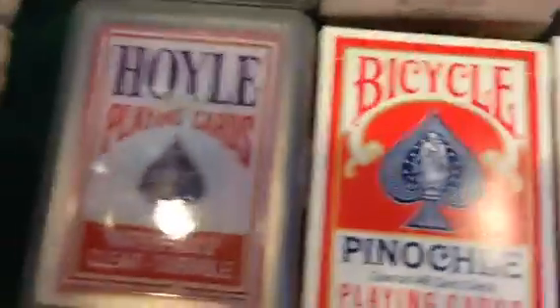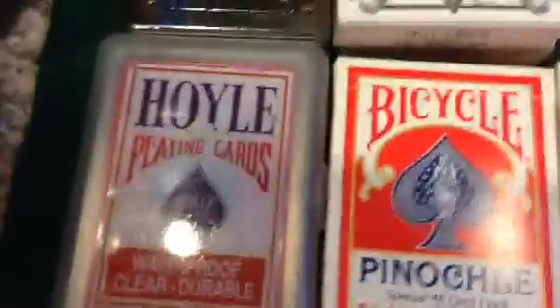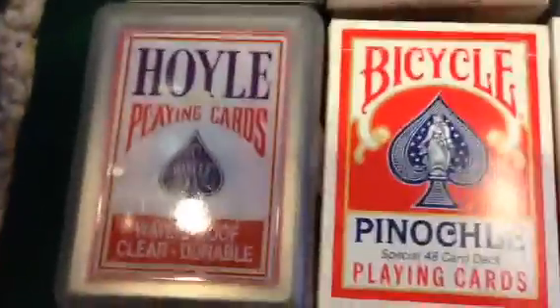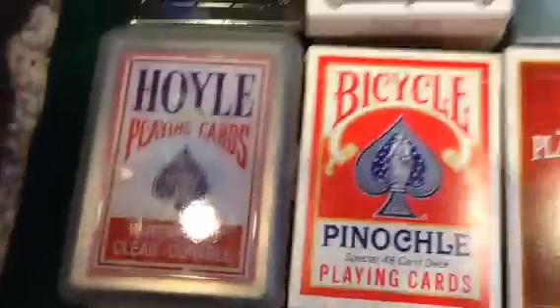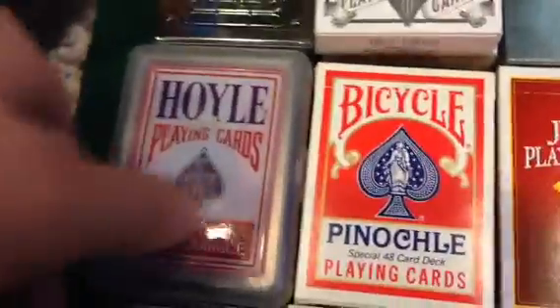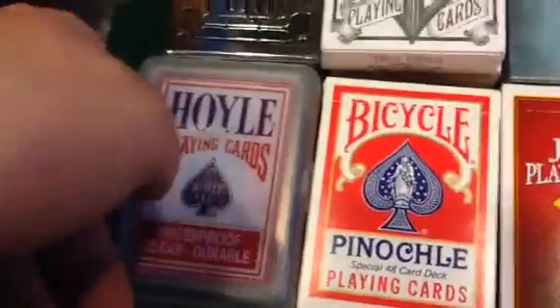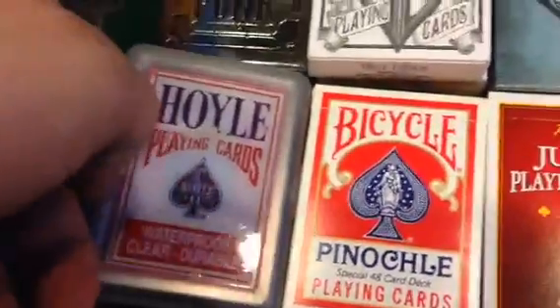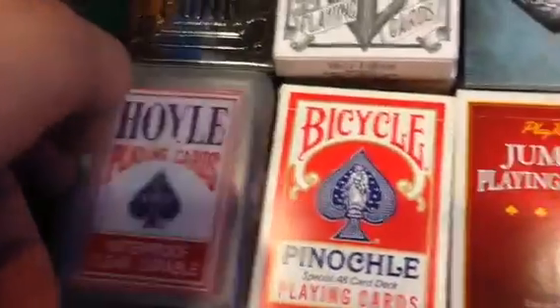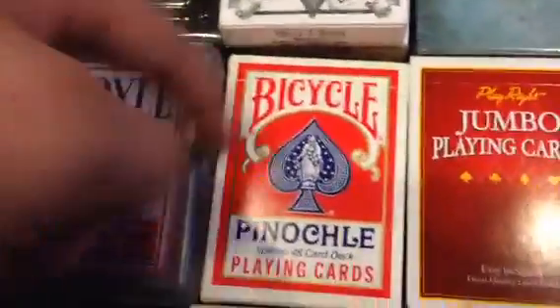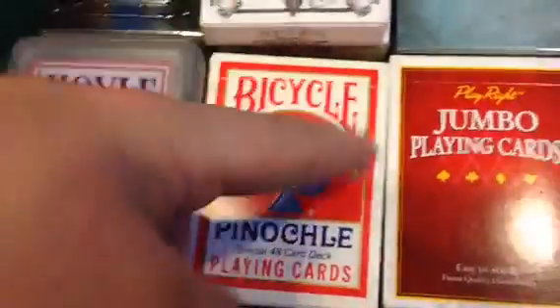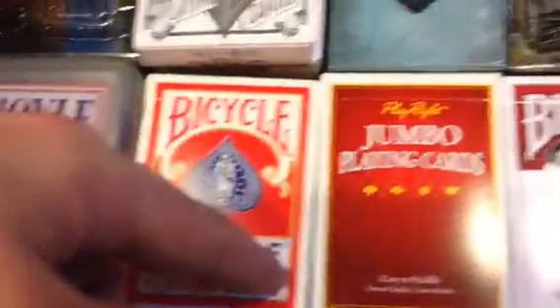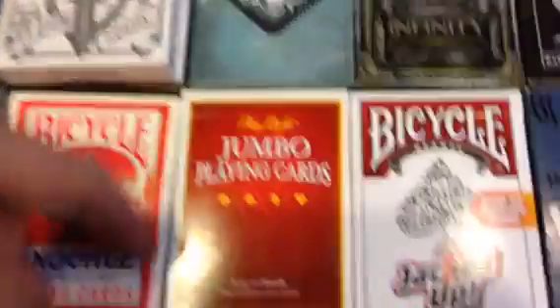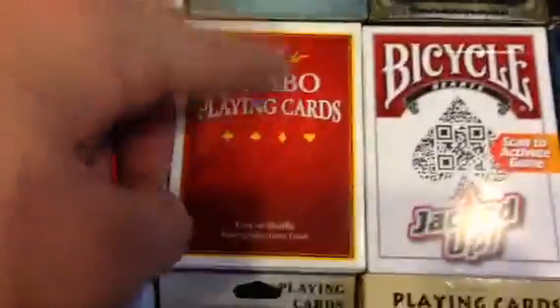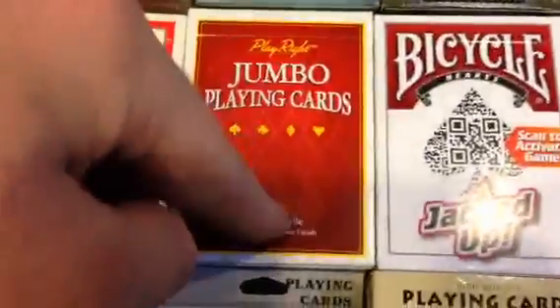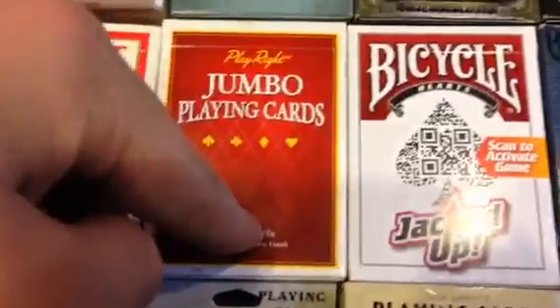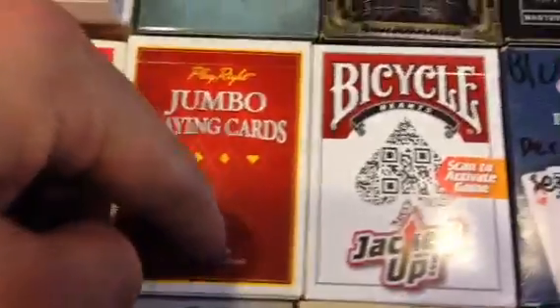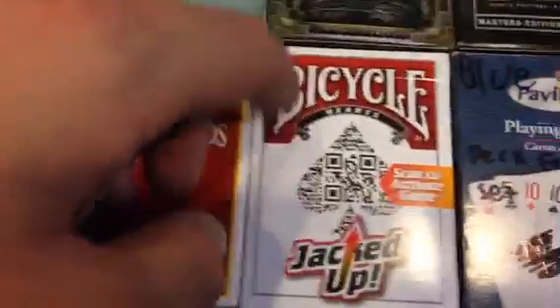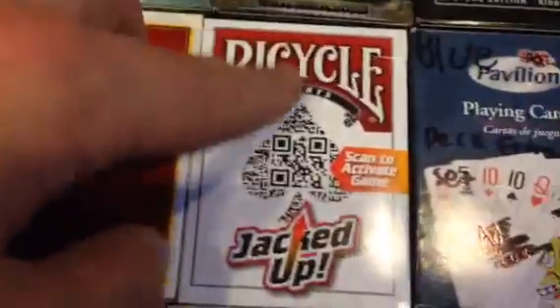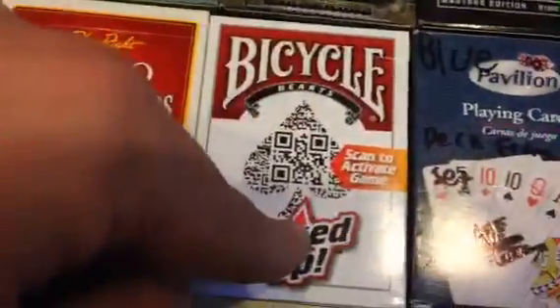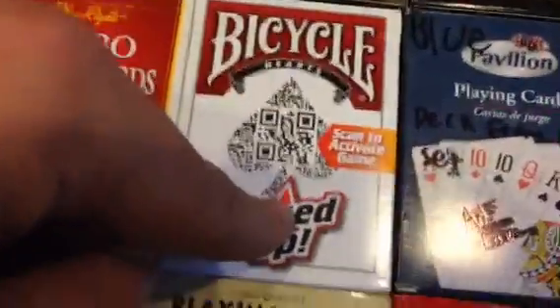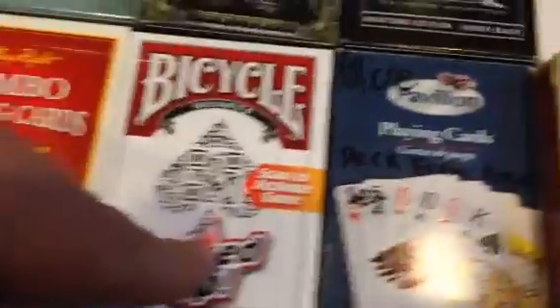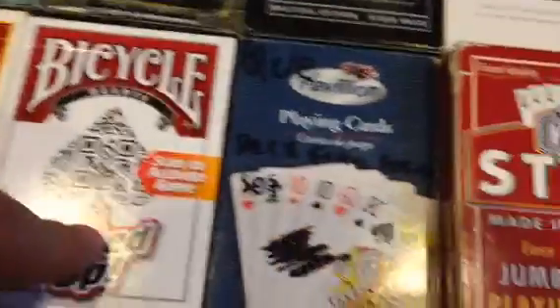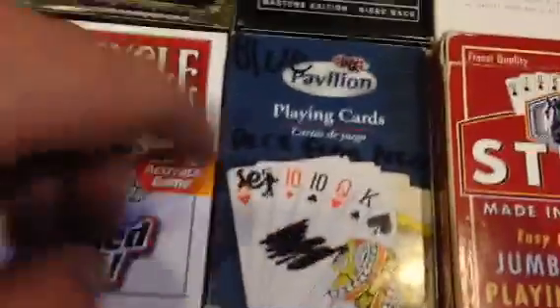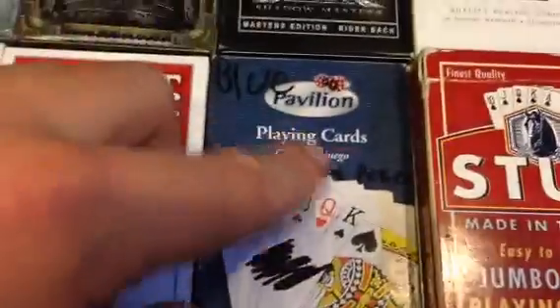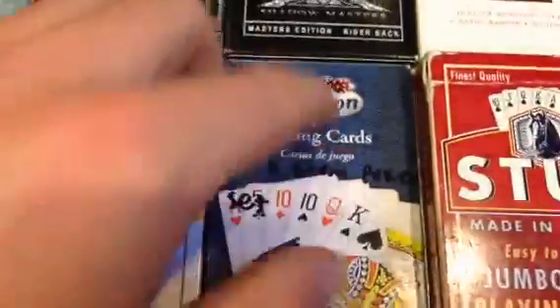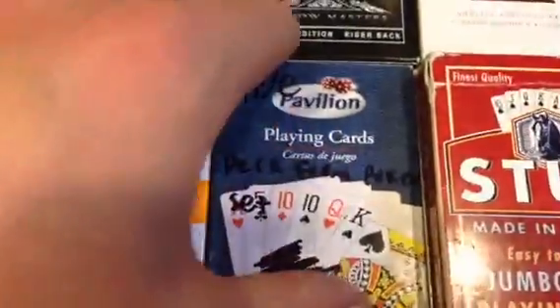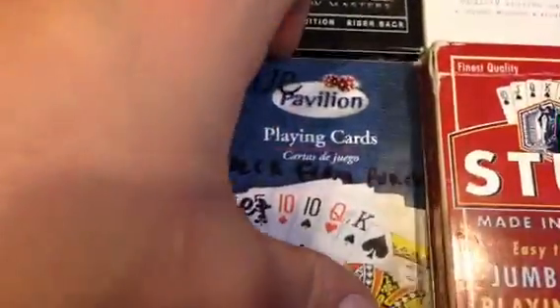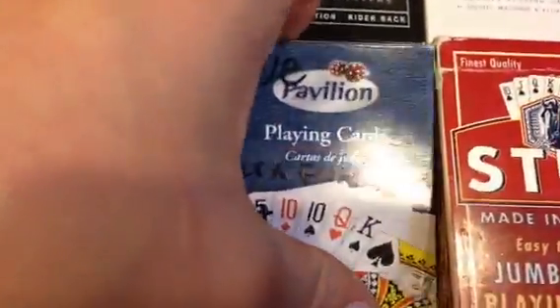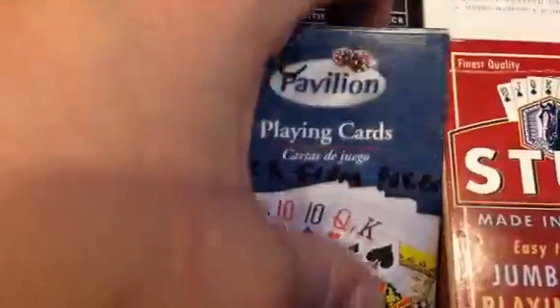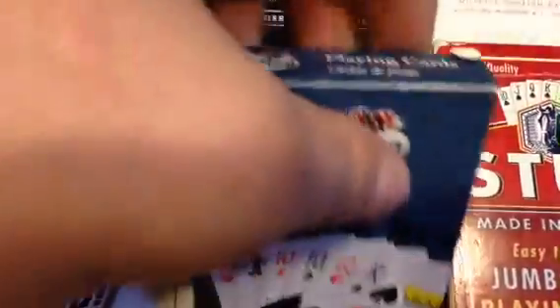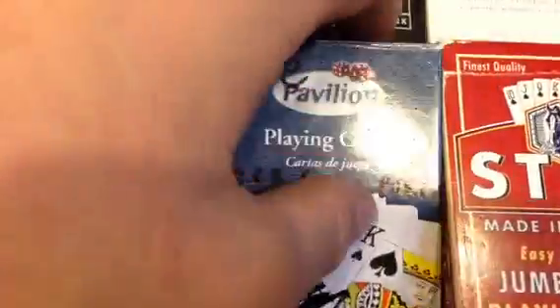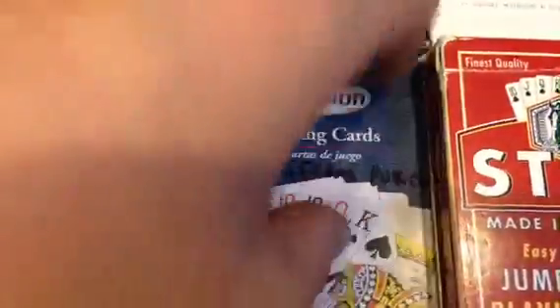Coming down here we have the waterproof oil cards, the Bicycle Pinnacle, the jumbo Playwright red, and the Bicycle Jacked Up deck. This is actually not a Pavilion deck — it's a really crappy deck that came with a poker set.